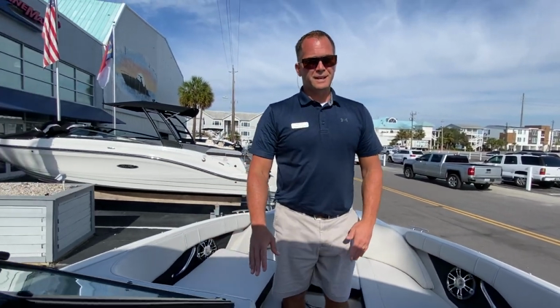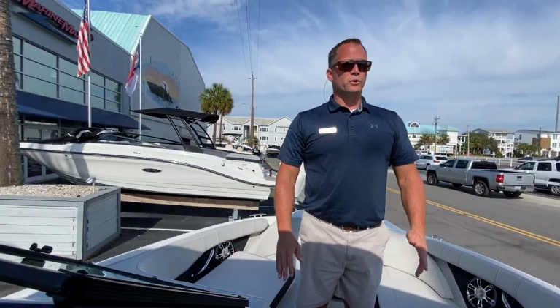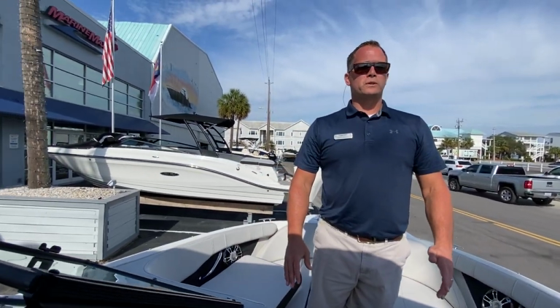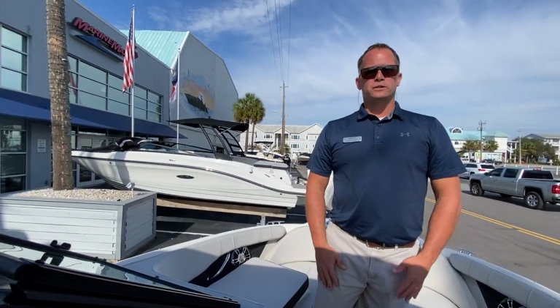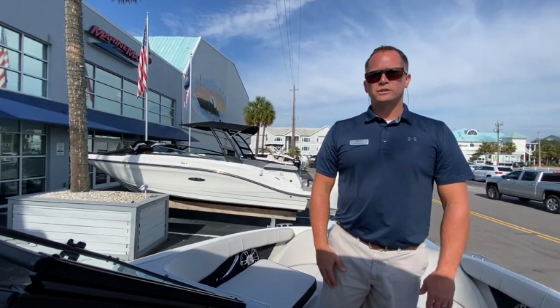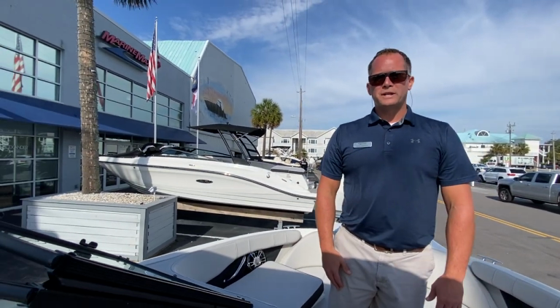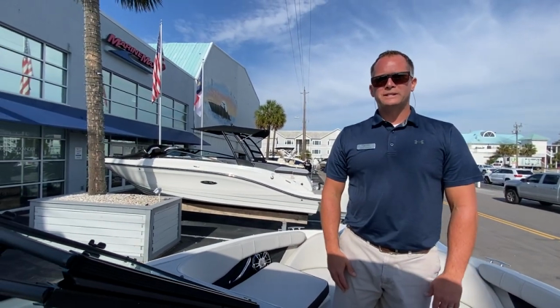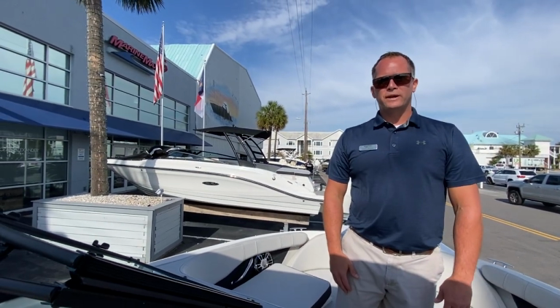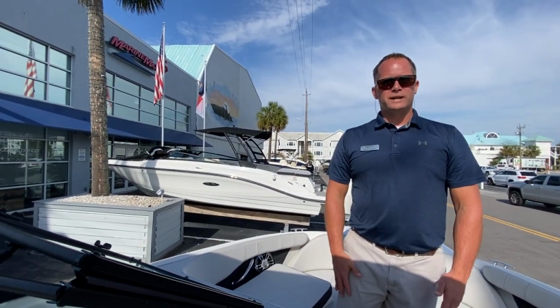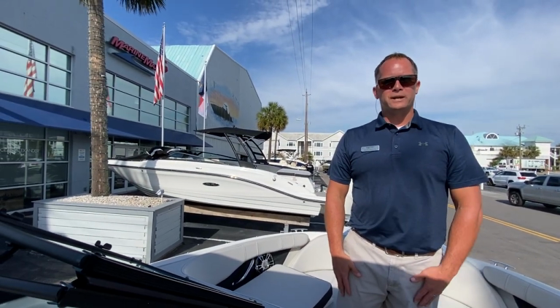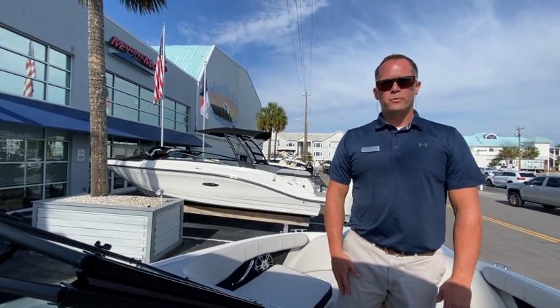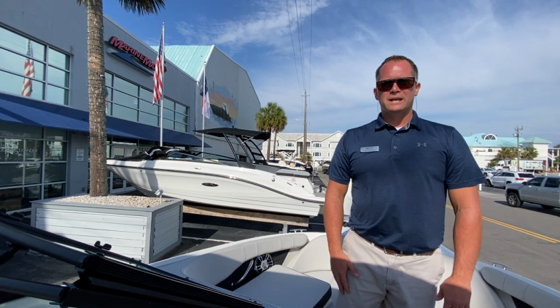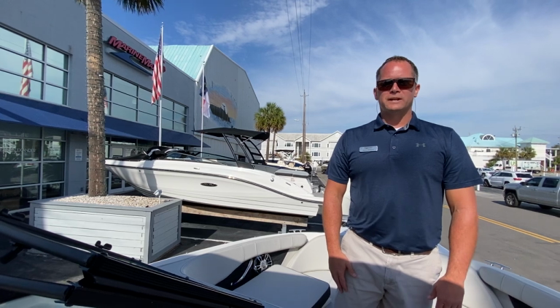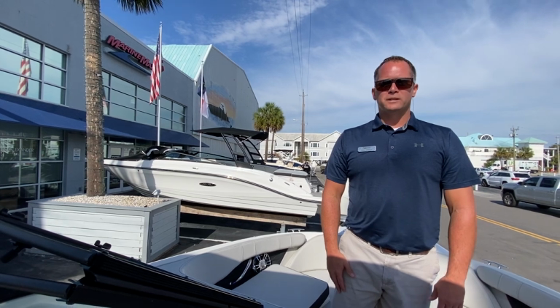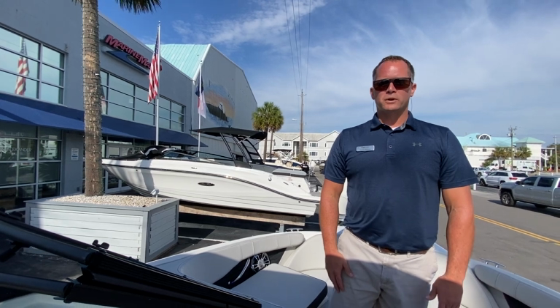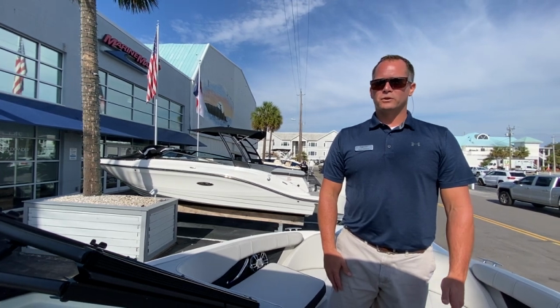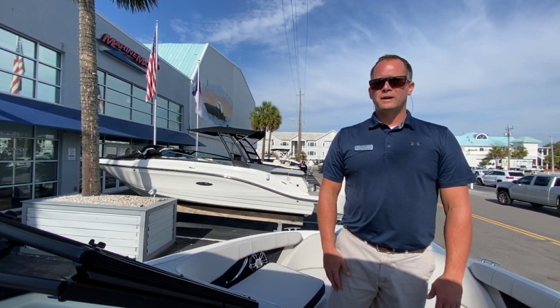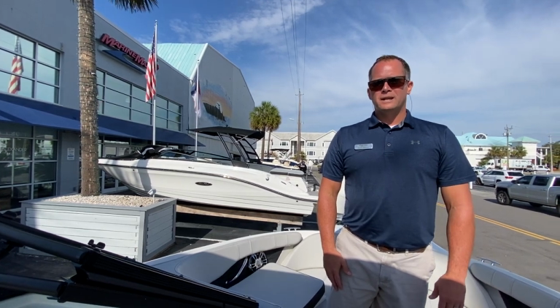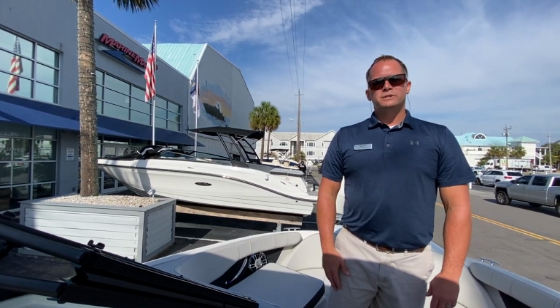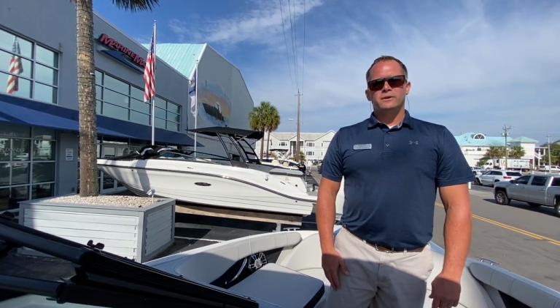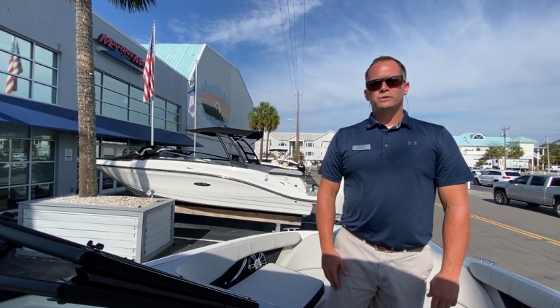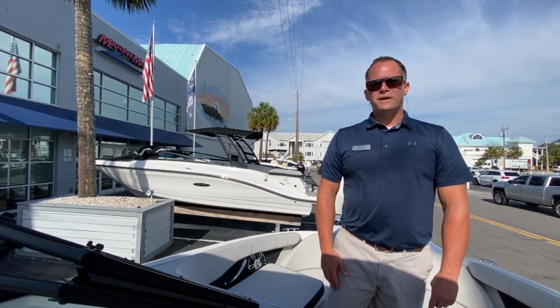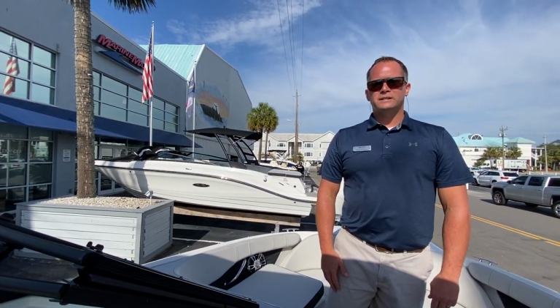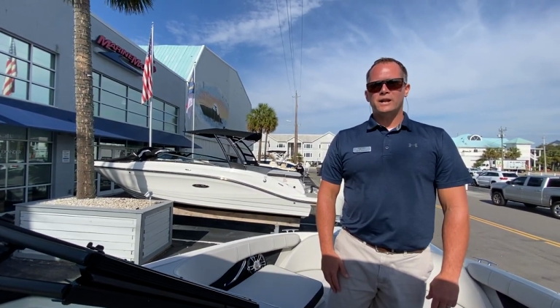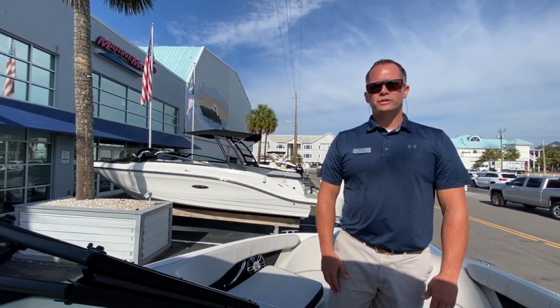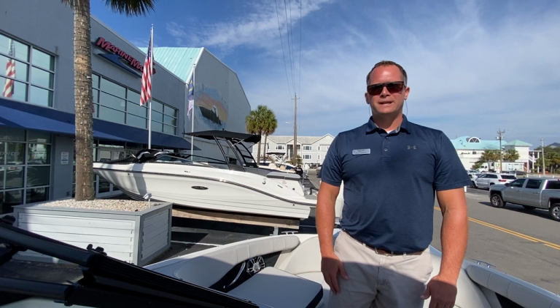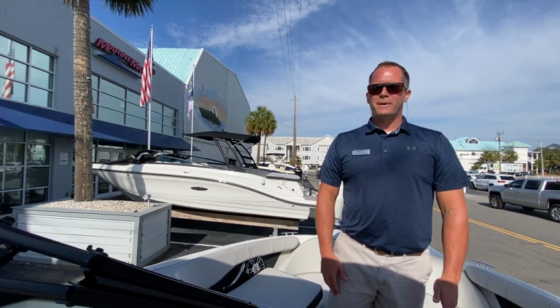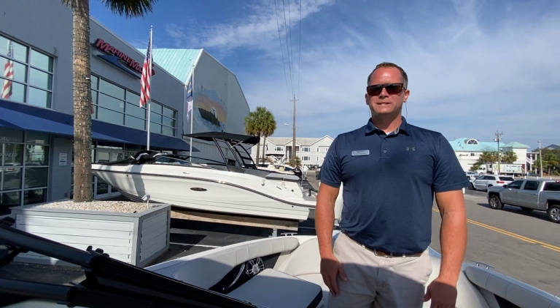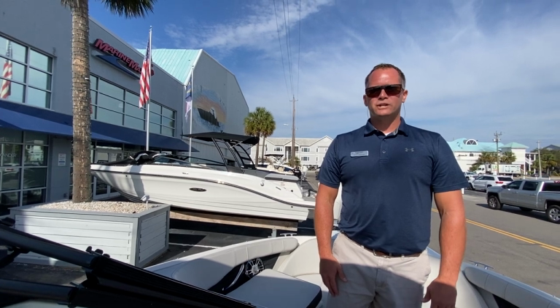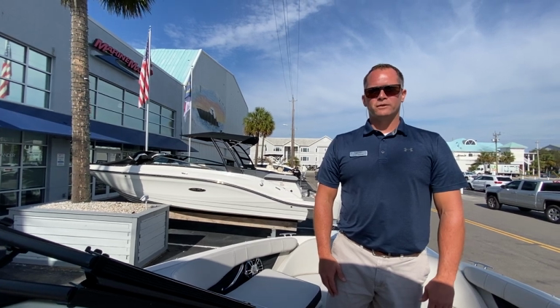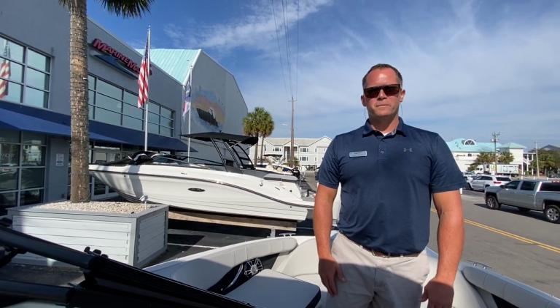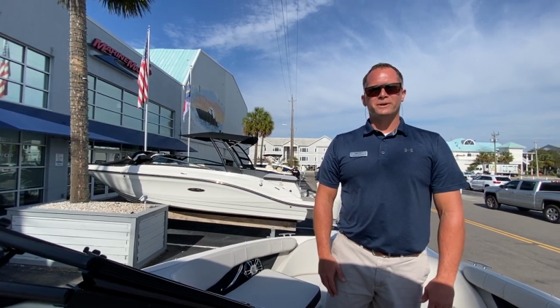That's a real quick look at the 2023 C-Ray 210 SPX outboard. If you'd like to see this boat, give us a call at 910-256-8100. Again, my name is Dean Ashton — look forward to meeting you in person.